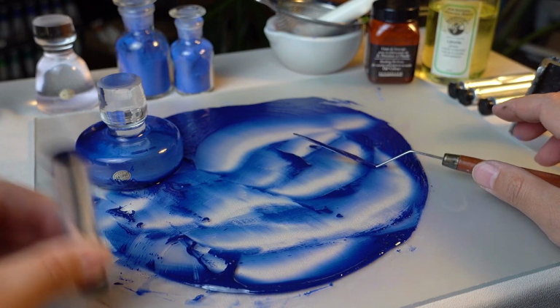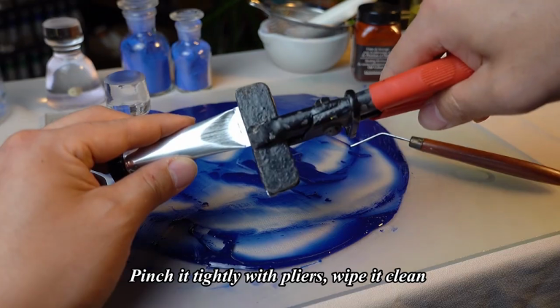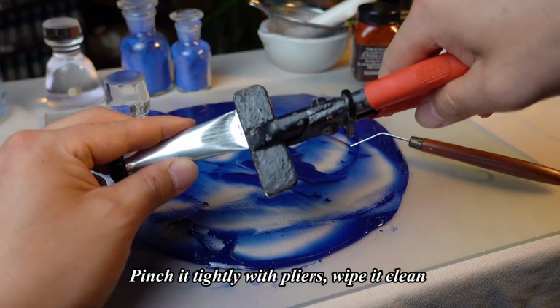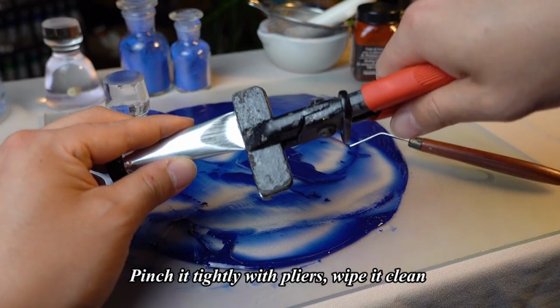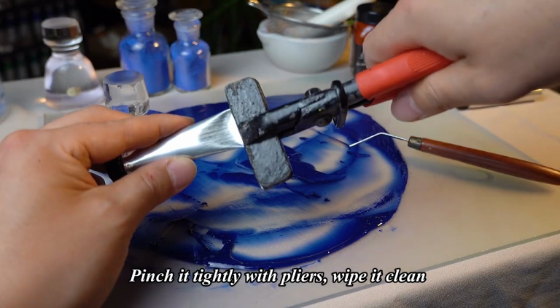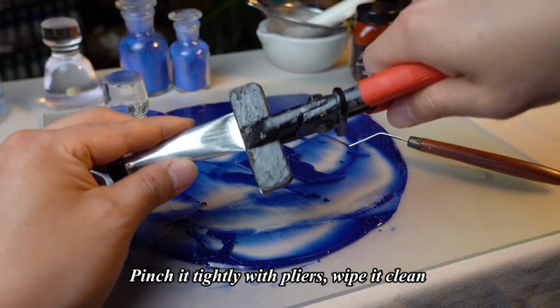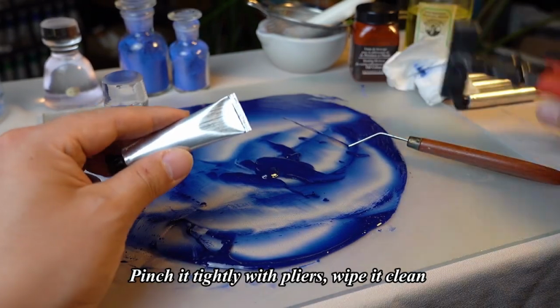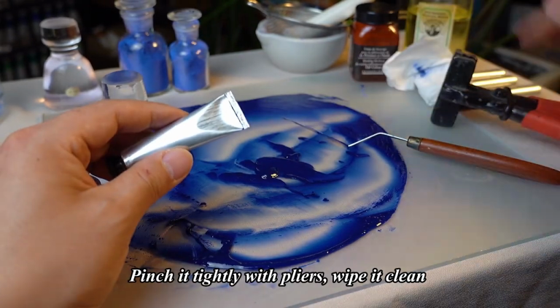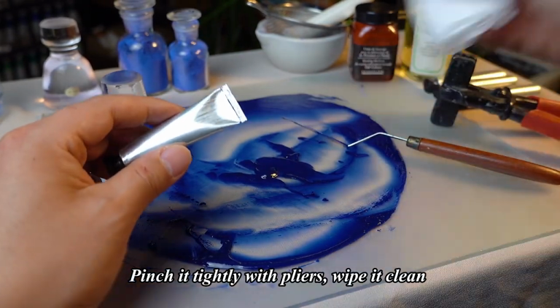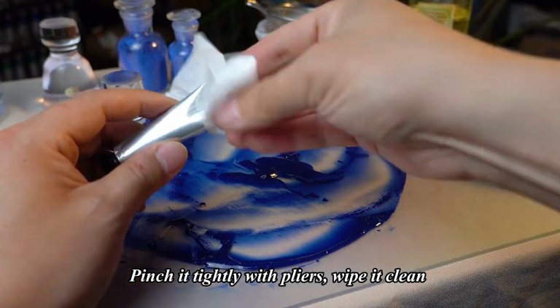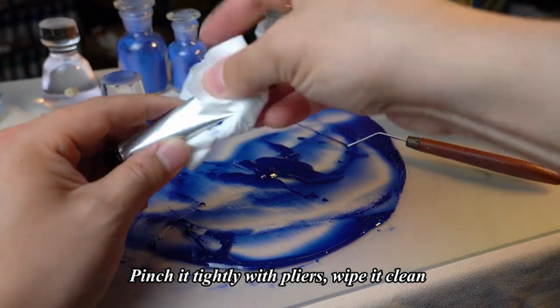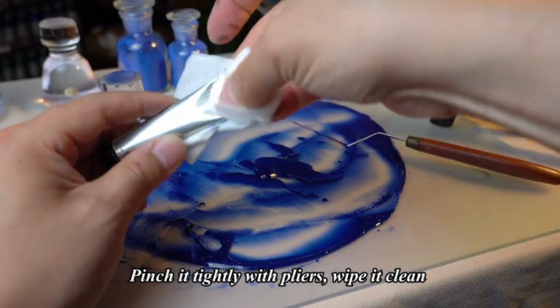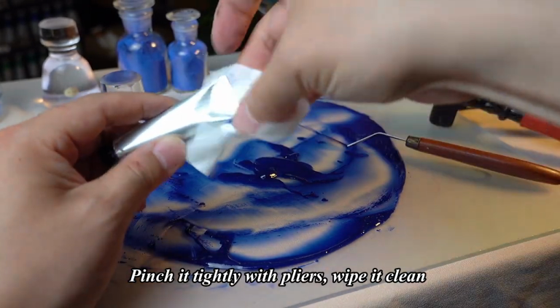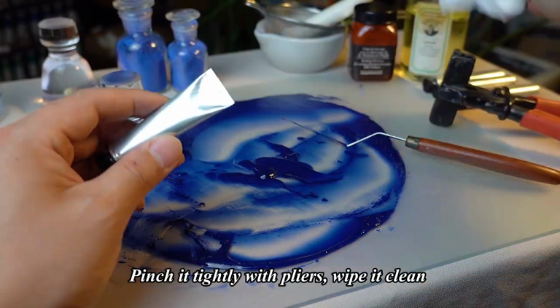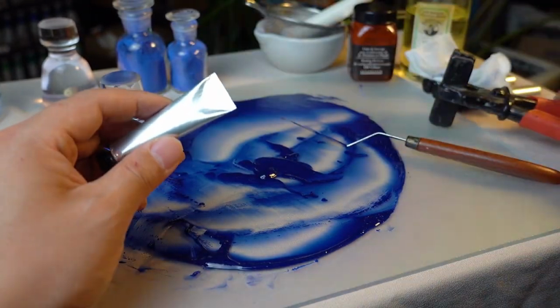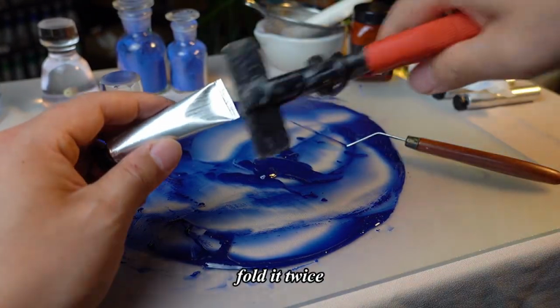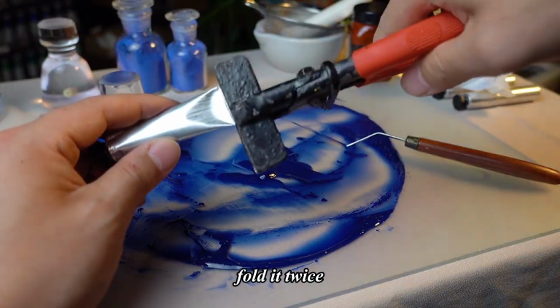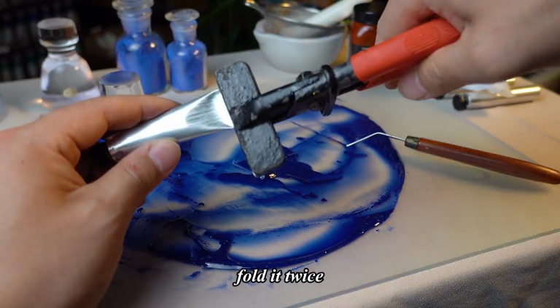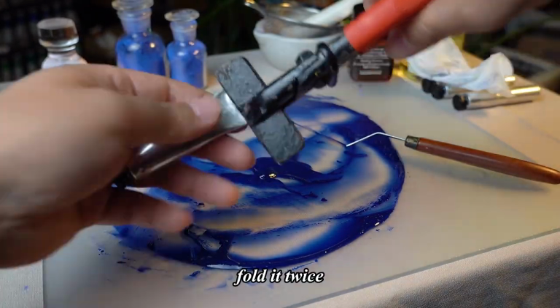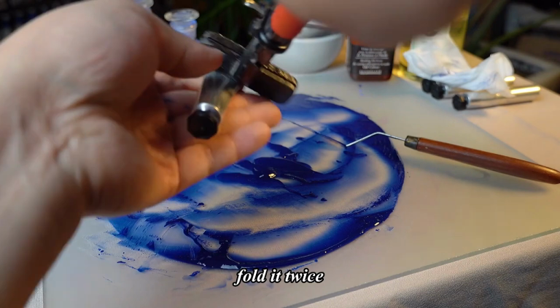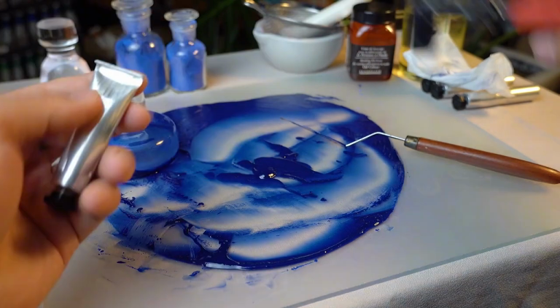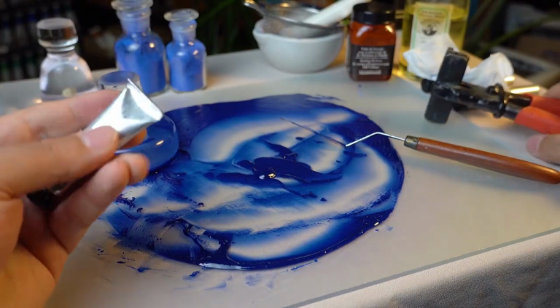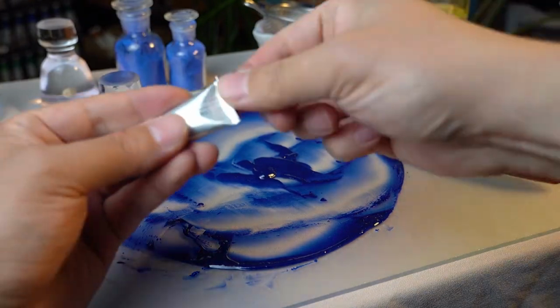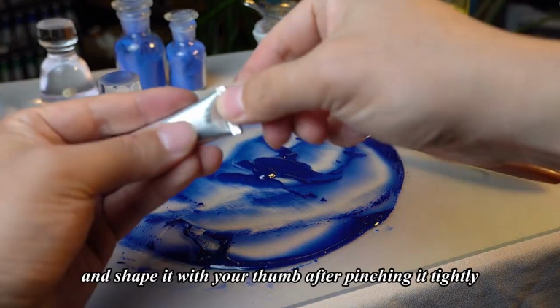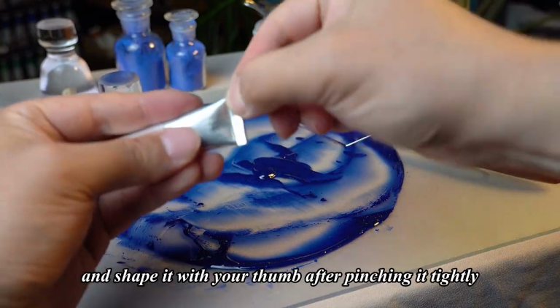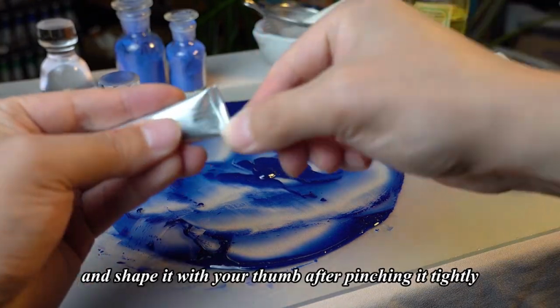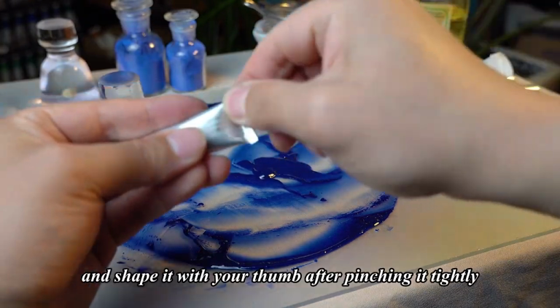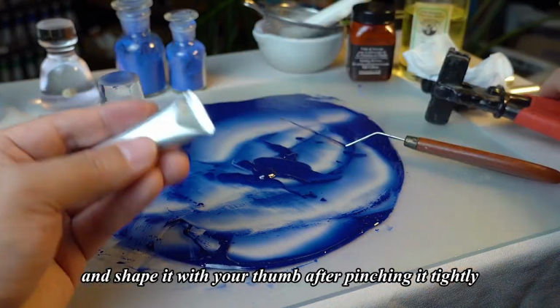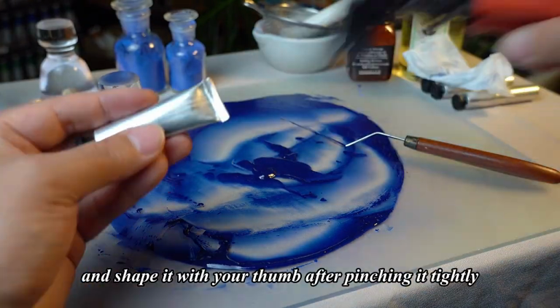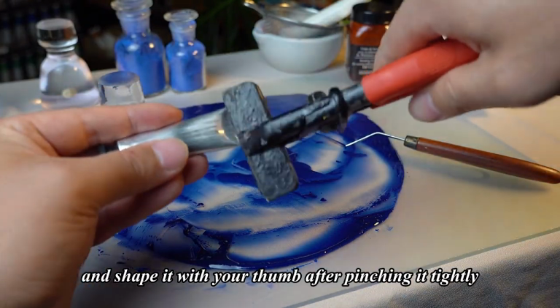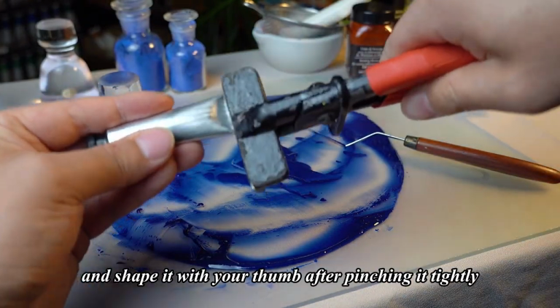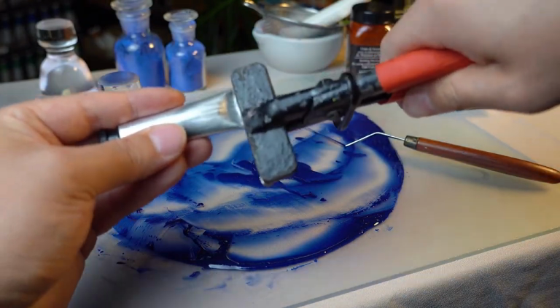Pinch it tightly with pliers, wipe it clean, fold it twice, and shape it with your thumb after pinching it tightly.